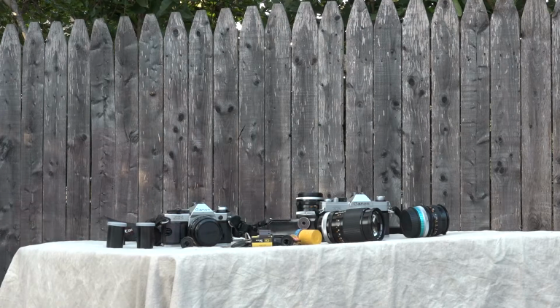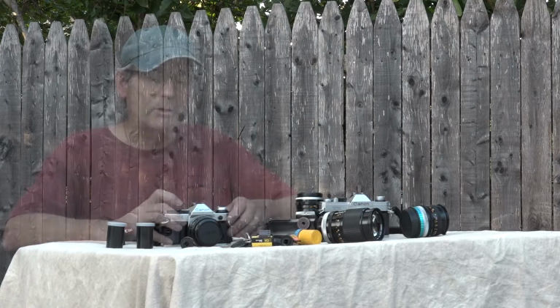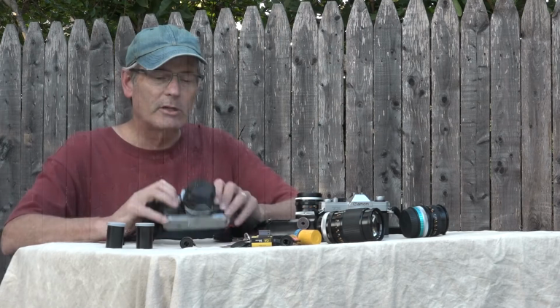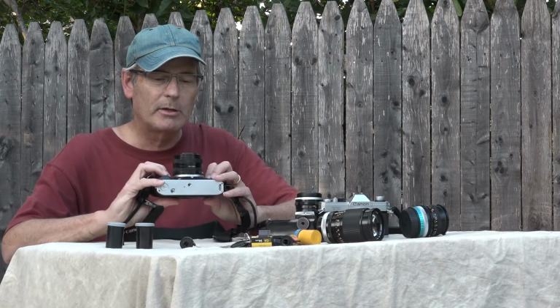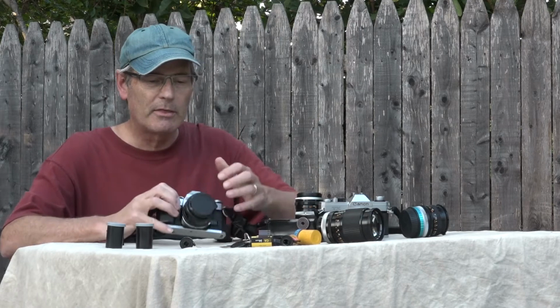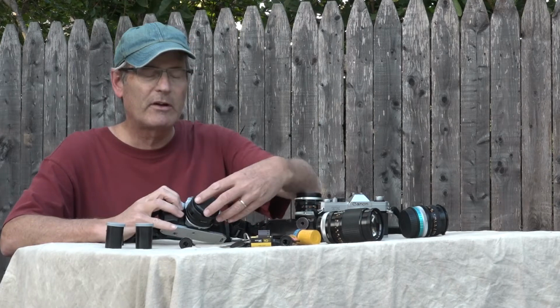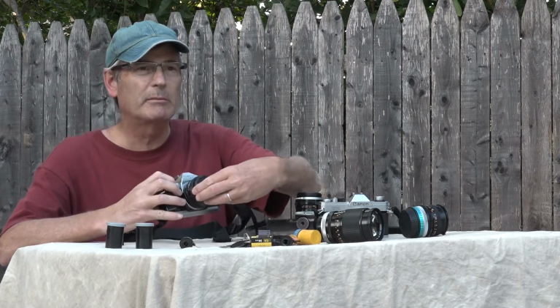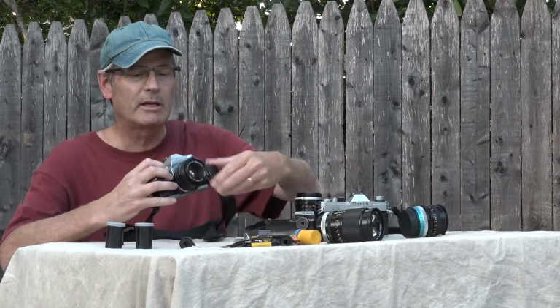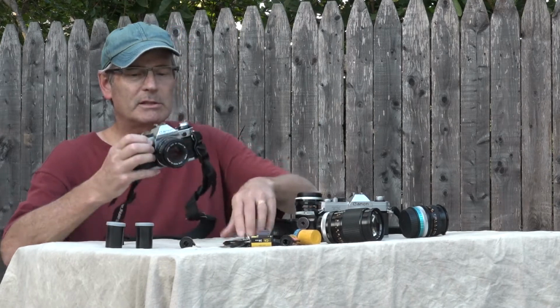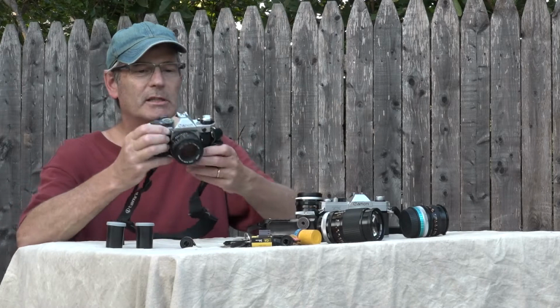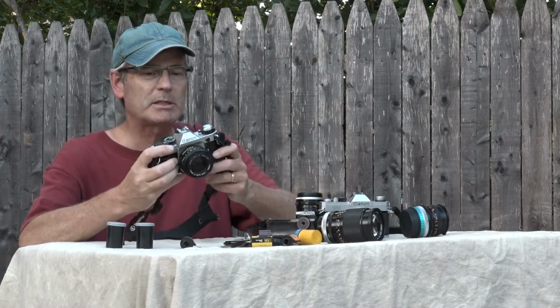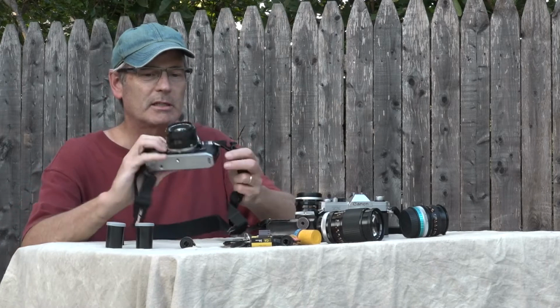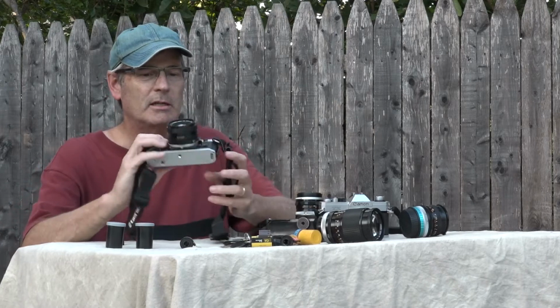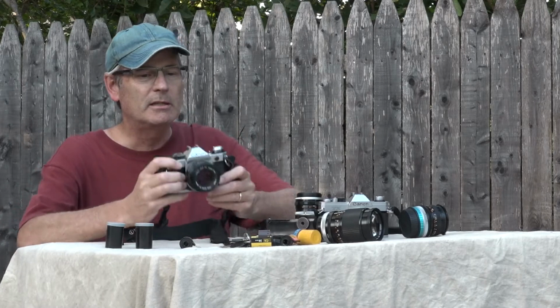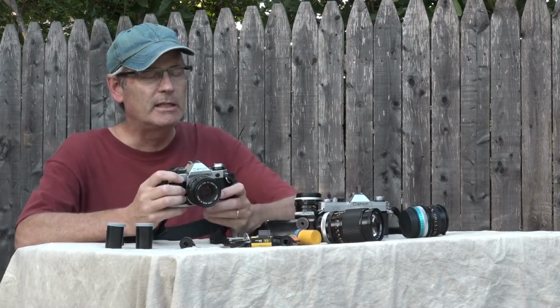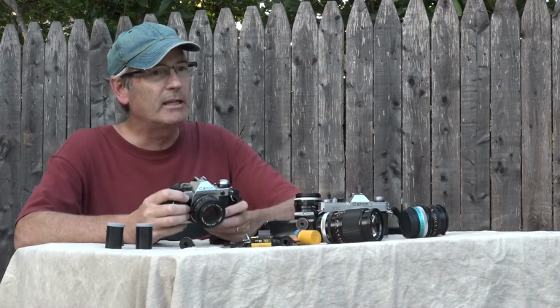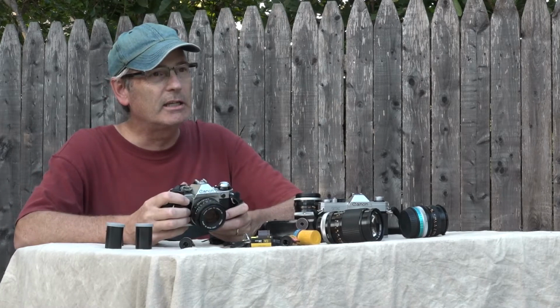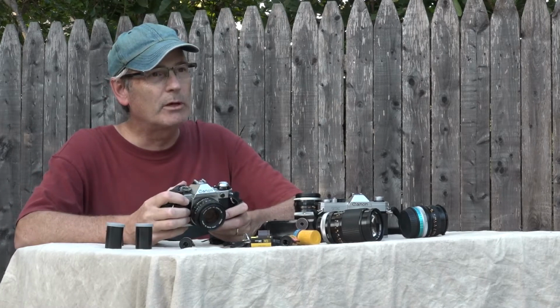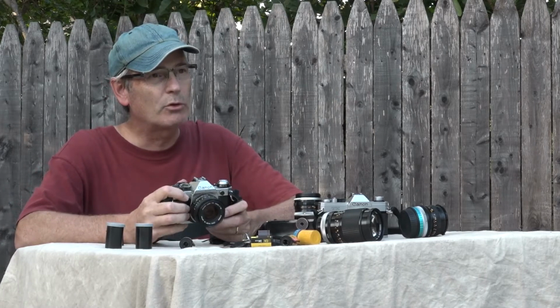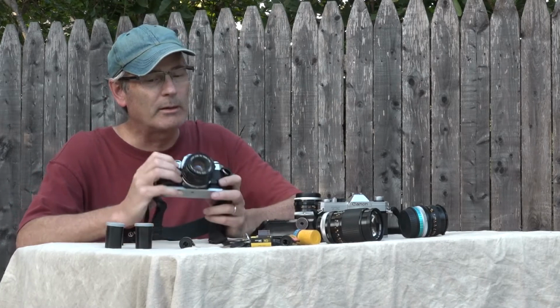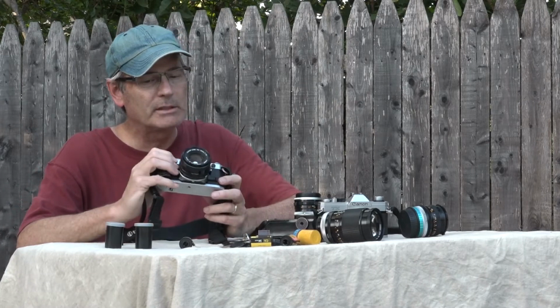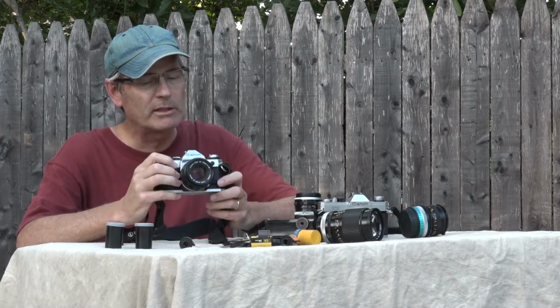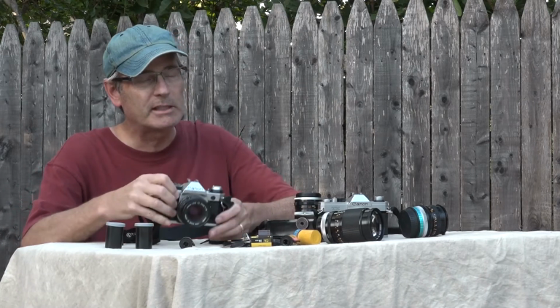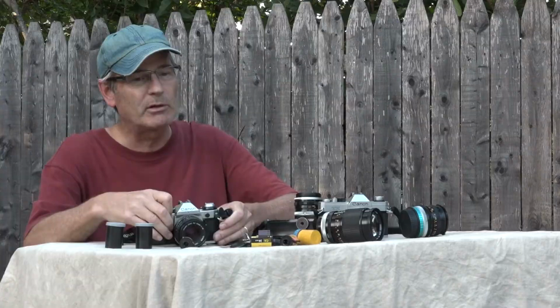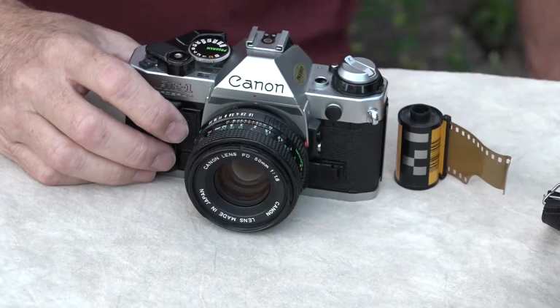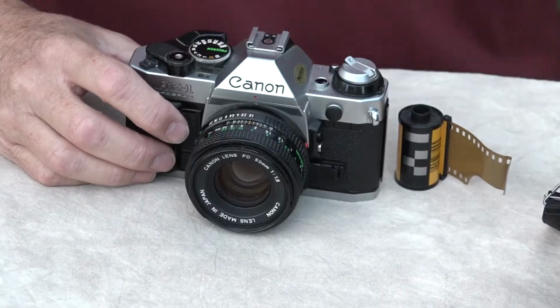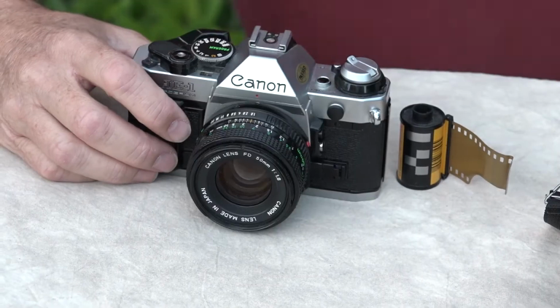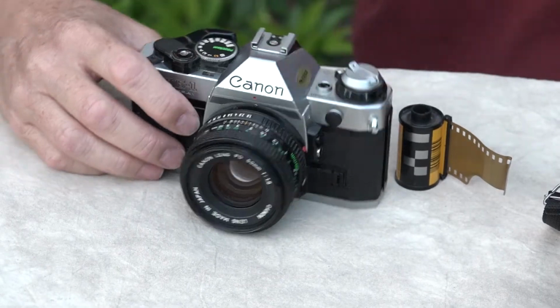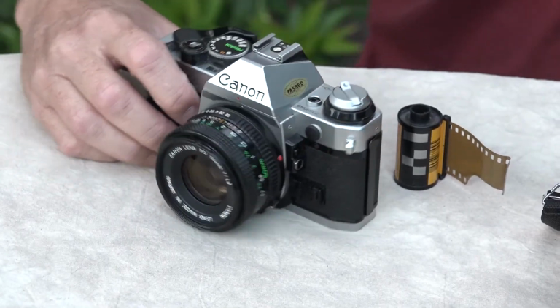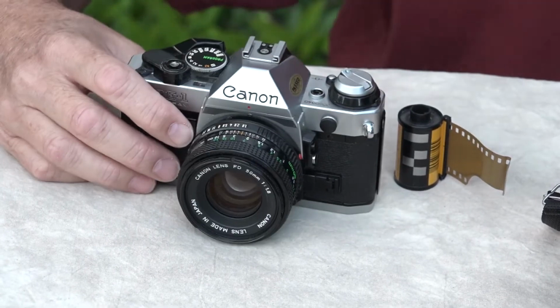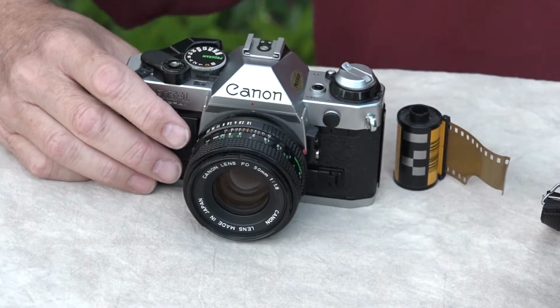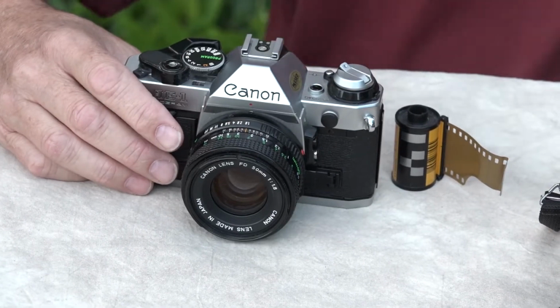Today we're going to be talking about 35mm cameras, and especially the Canon AE-1 Program. It's a really nice camera. I'll show you how to put the film in your camera.